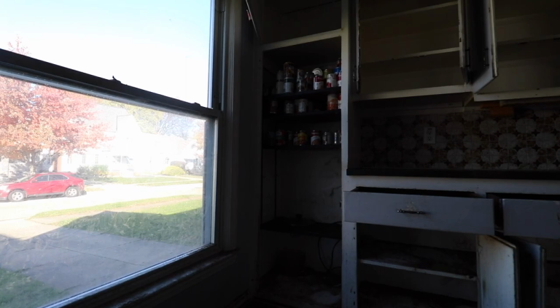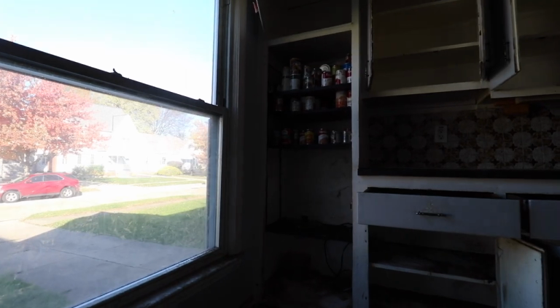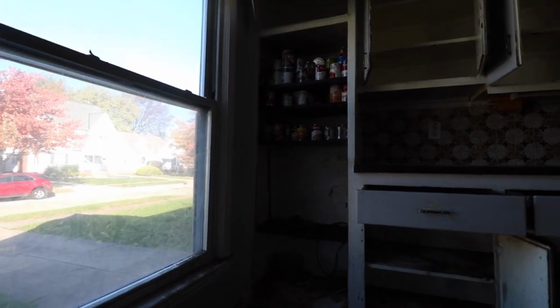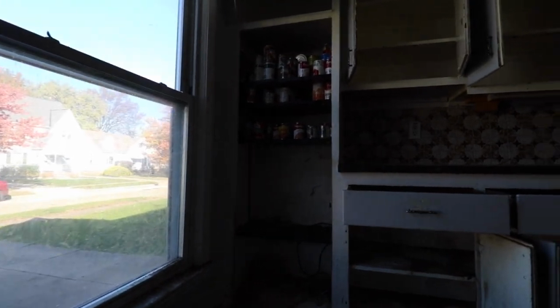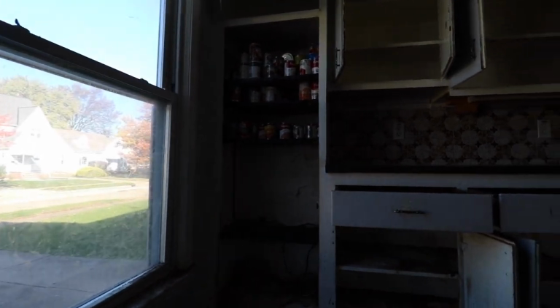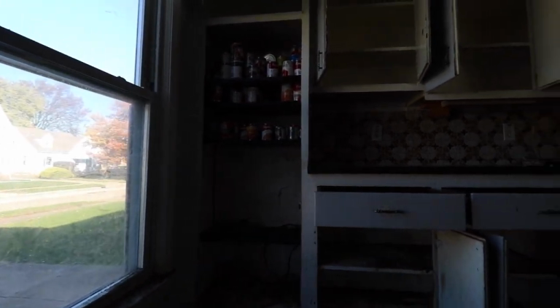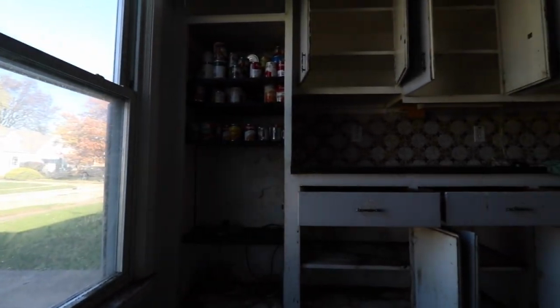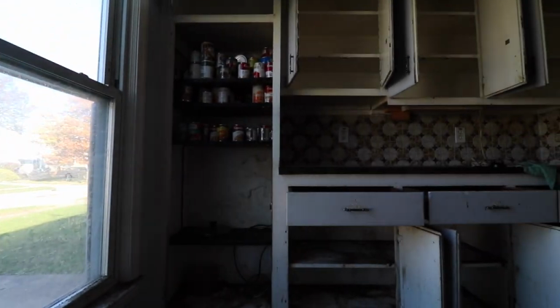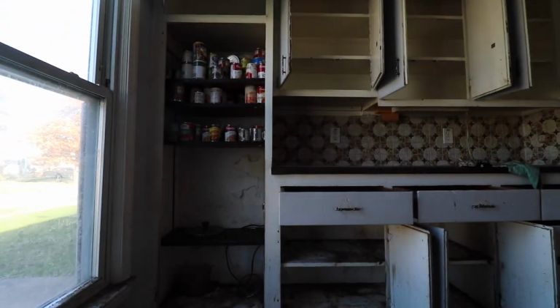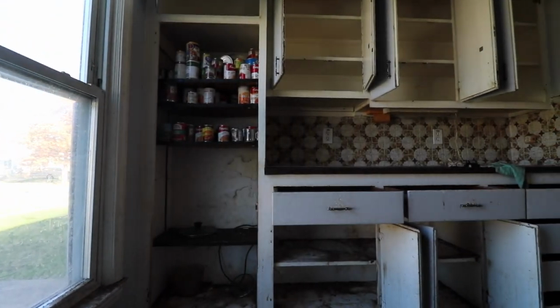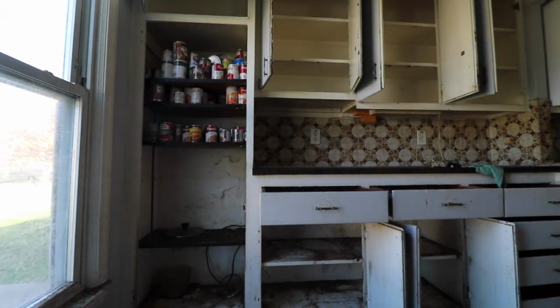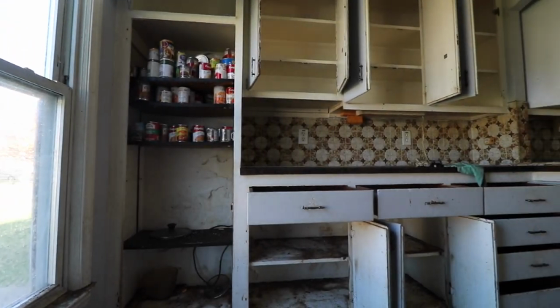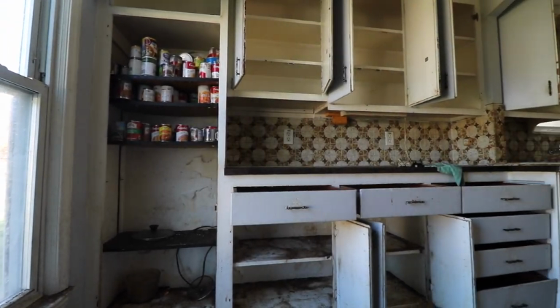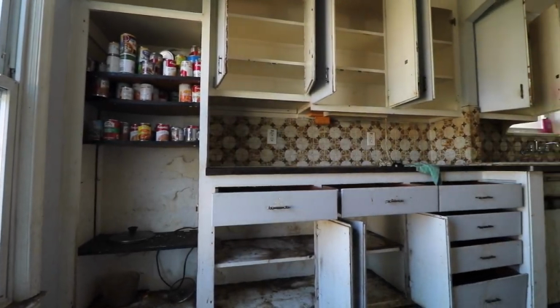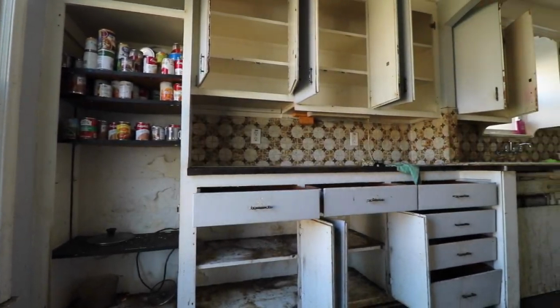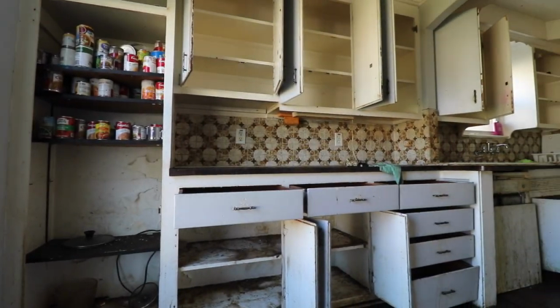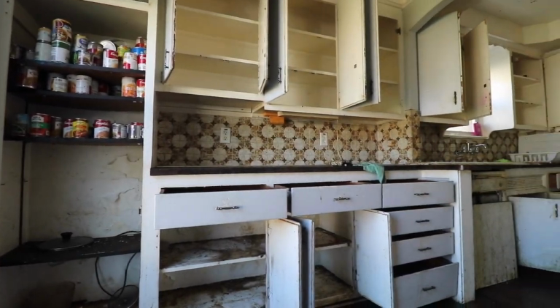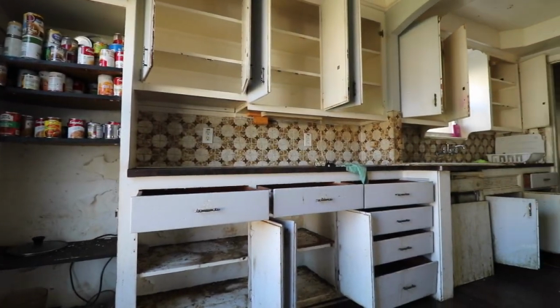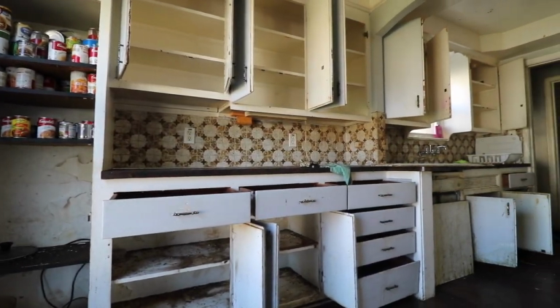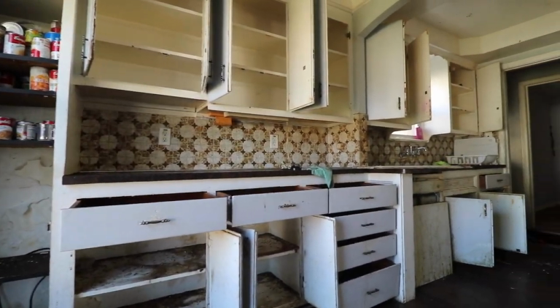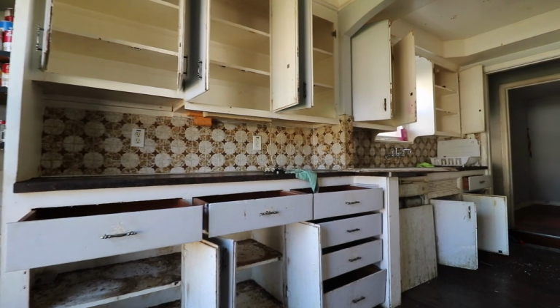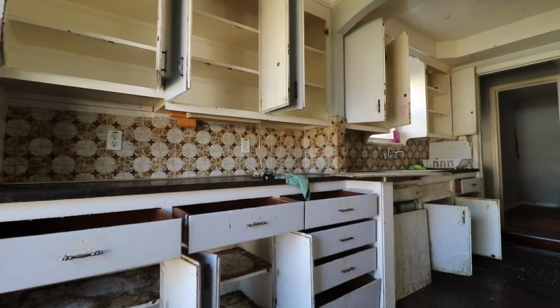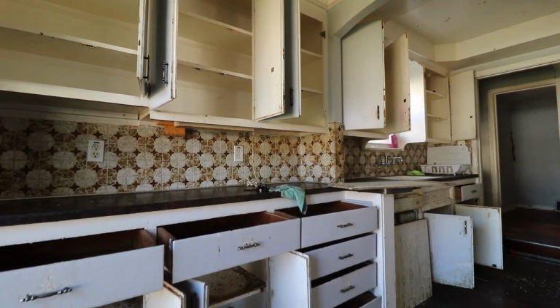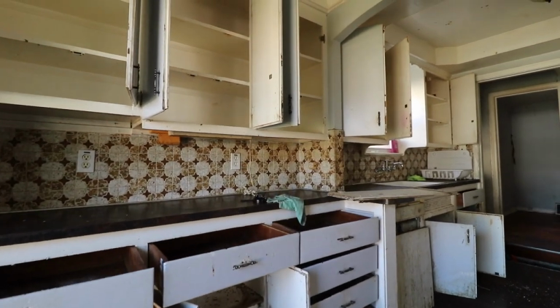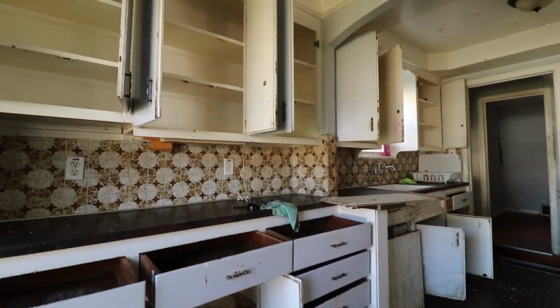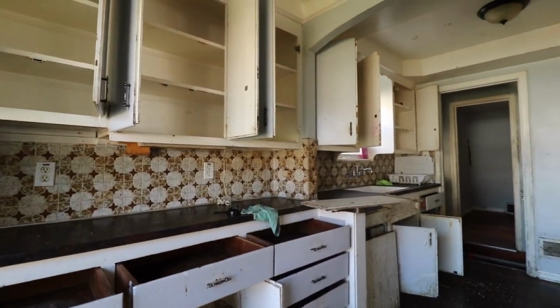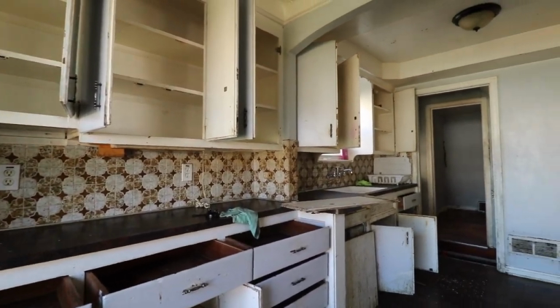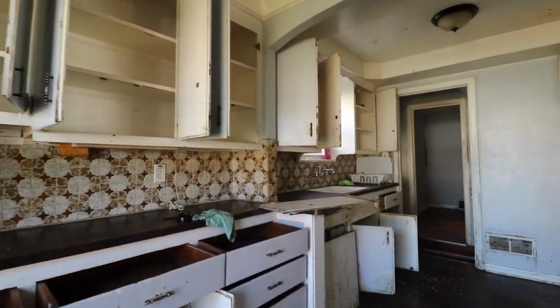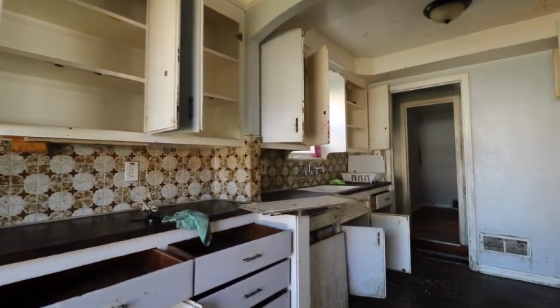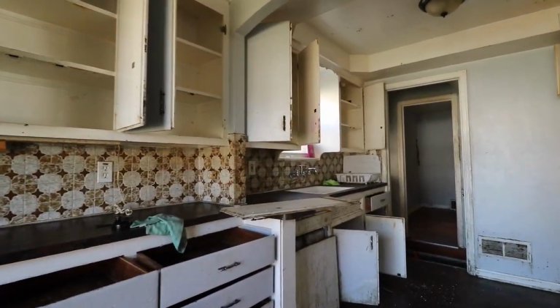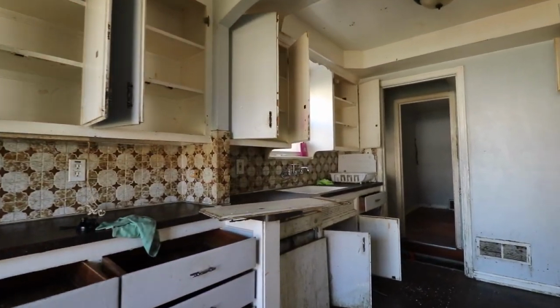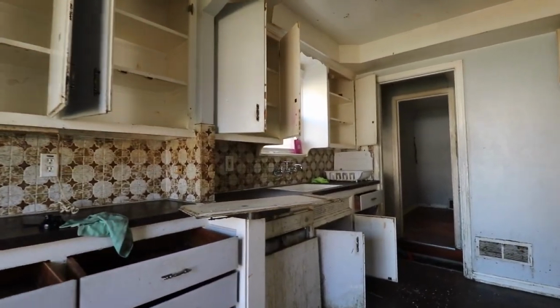Man, look at those shelves, dude. I just don't know how it gets this bad, man. And people live here.